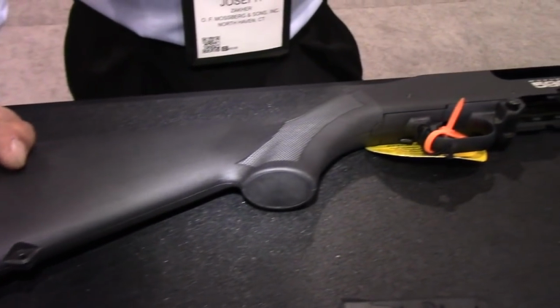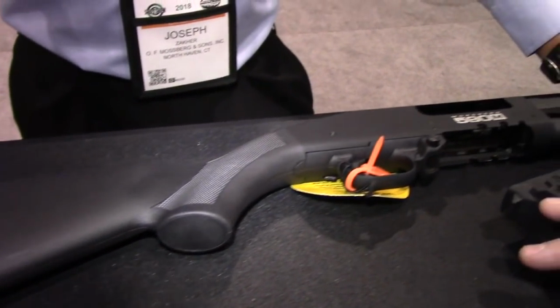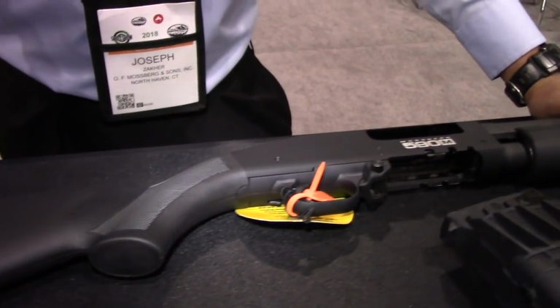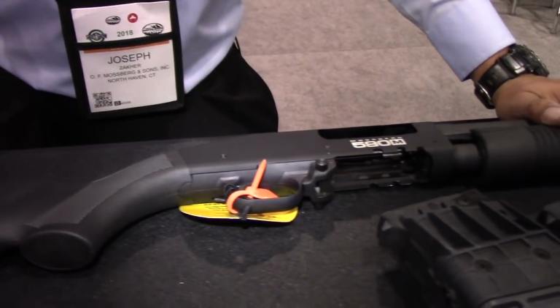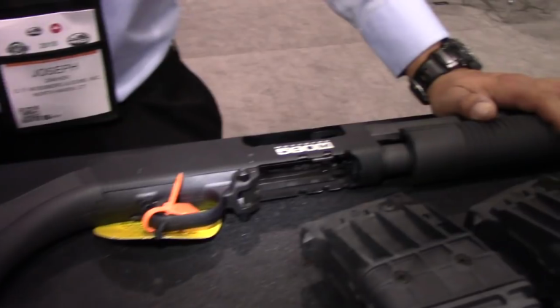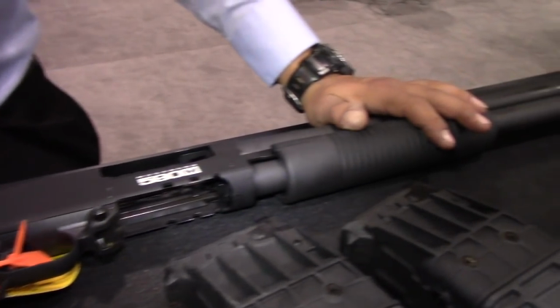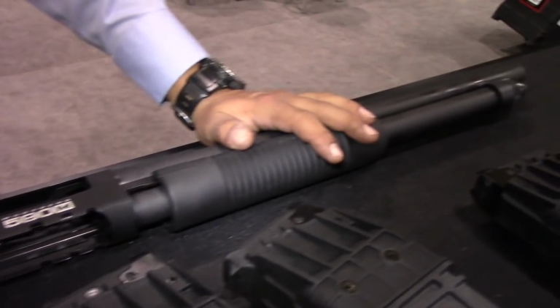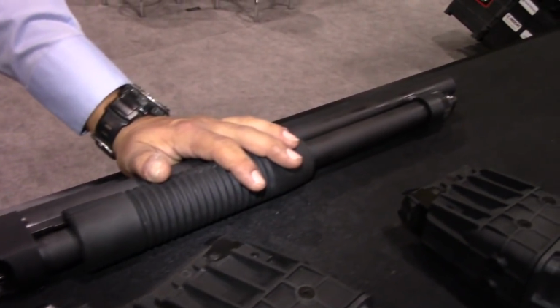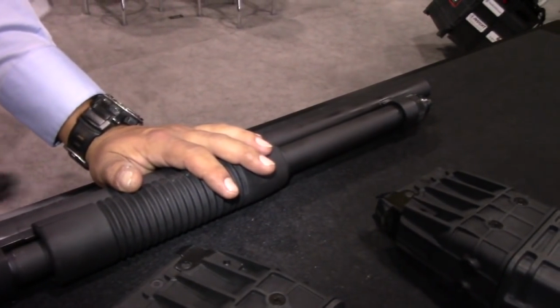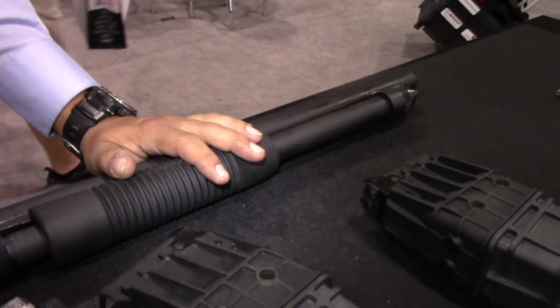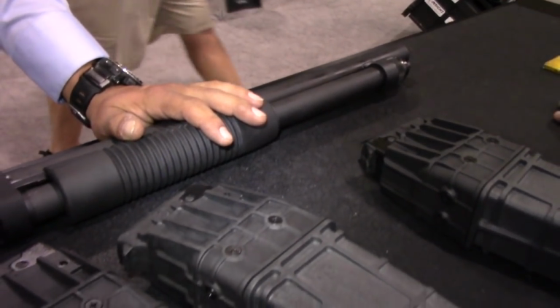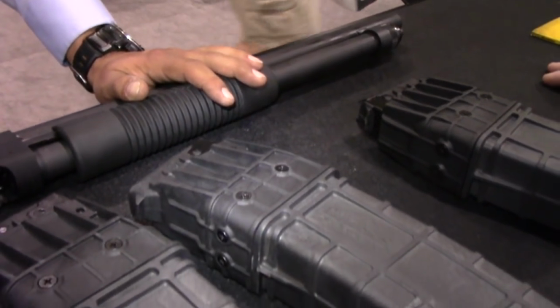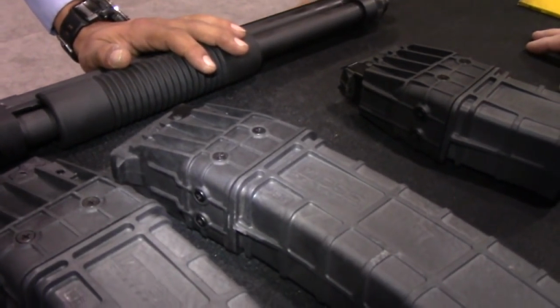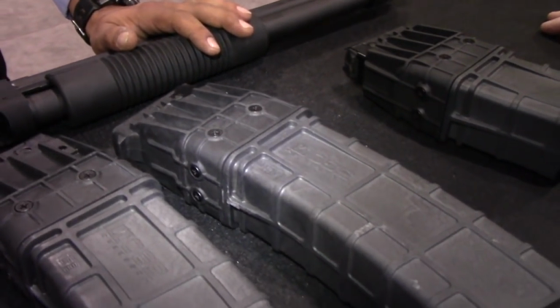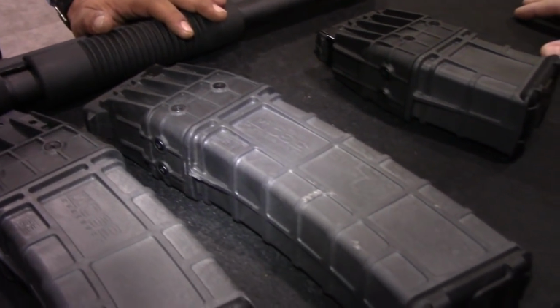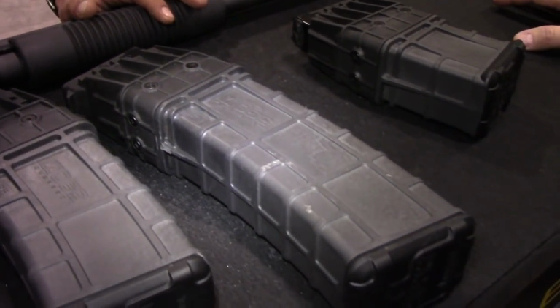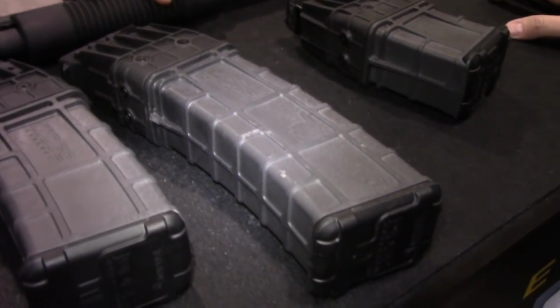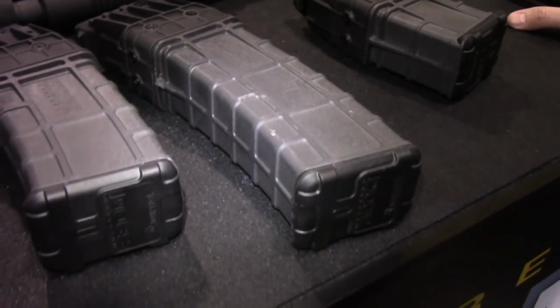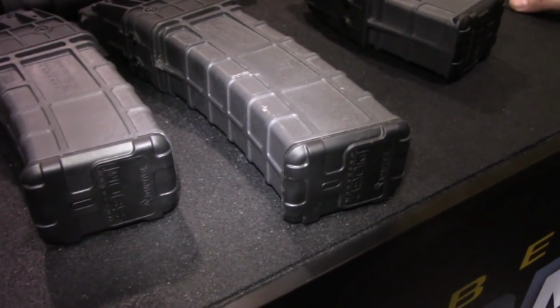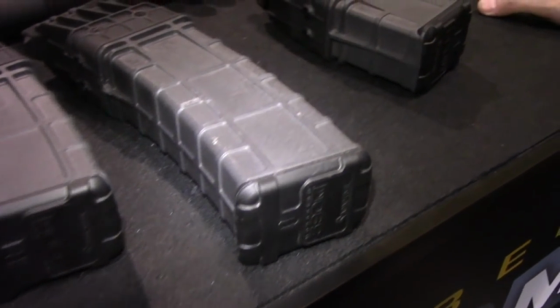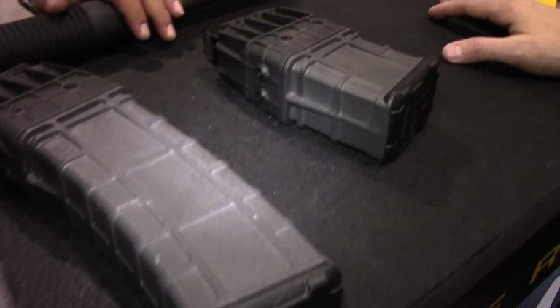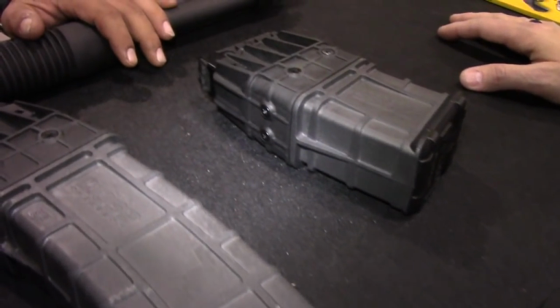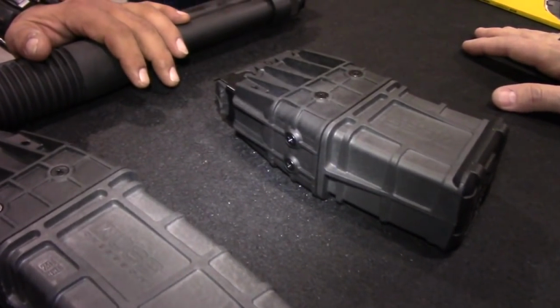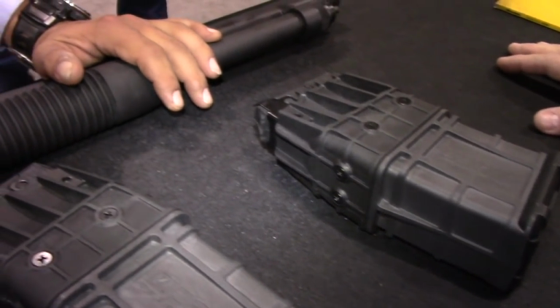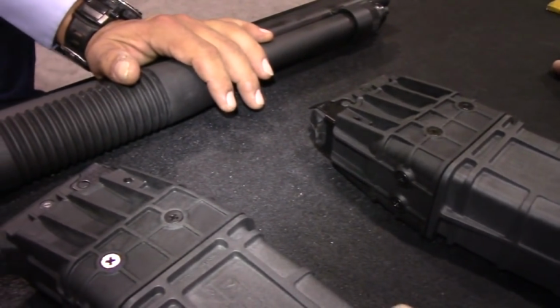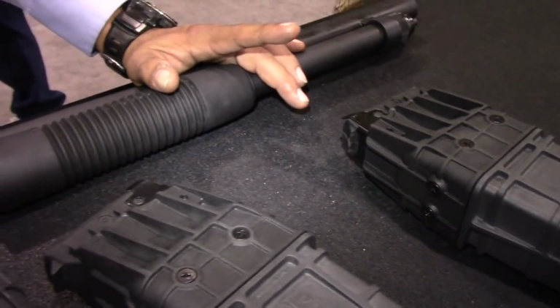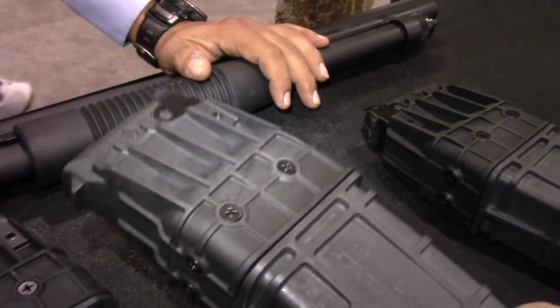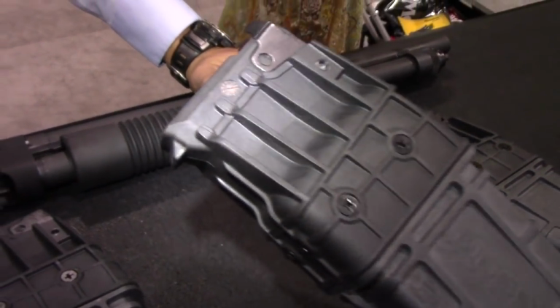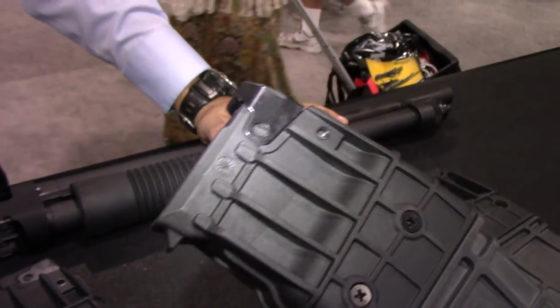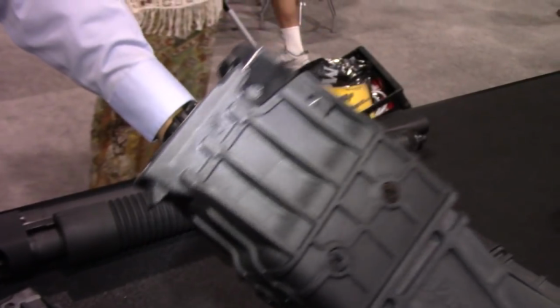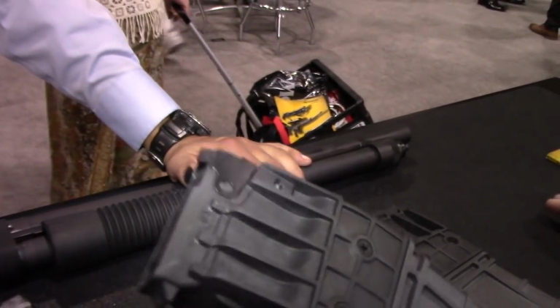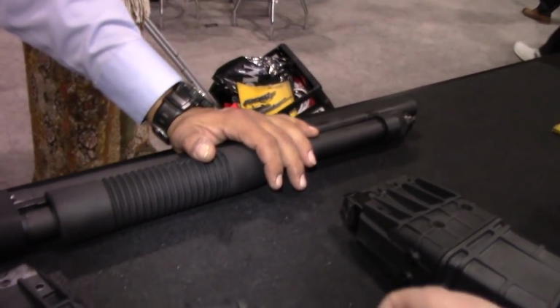They offer only the standard size — only two and three-quarters inch shells. You can use two and three-quarters slugs, buckshot, and birdshot. No mini shells; that would have to be full-size ammo.